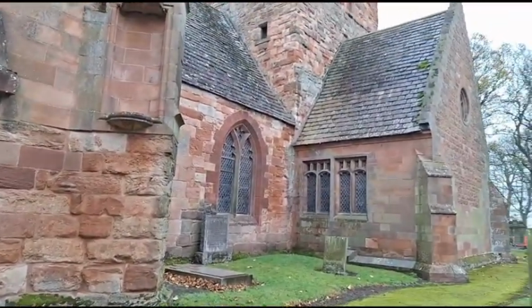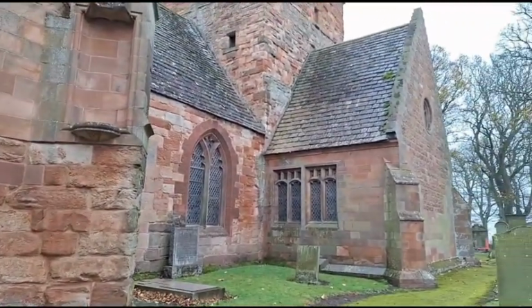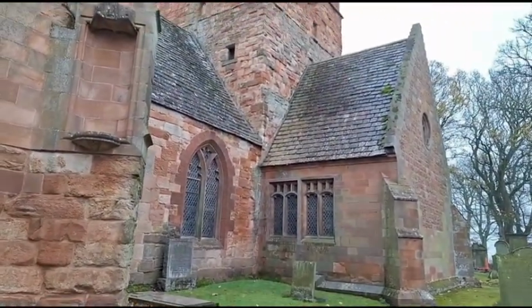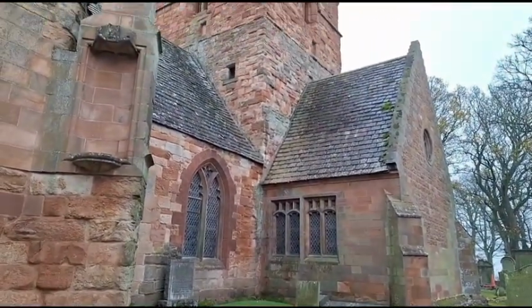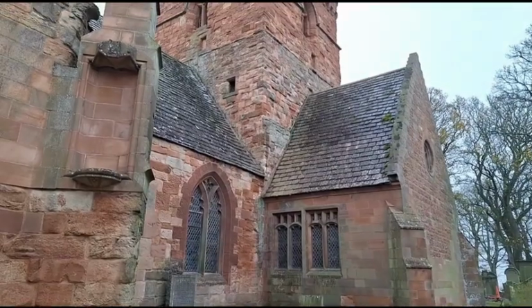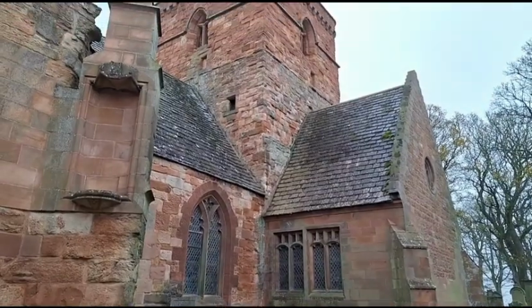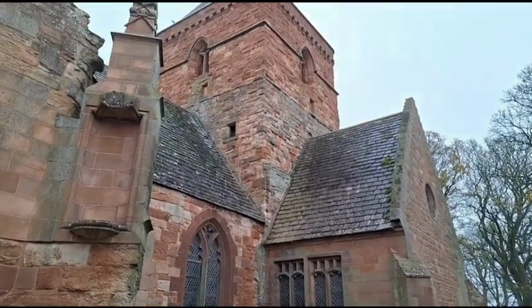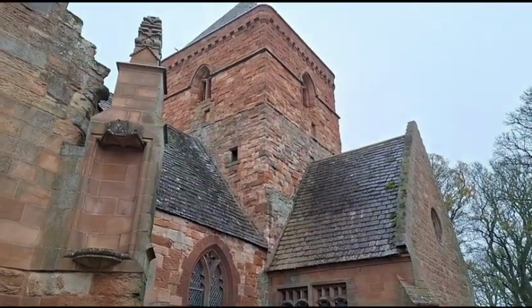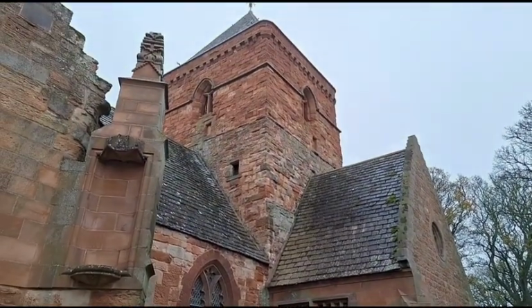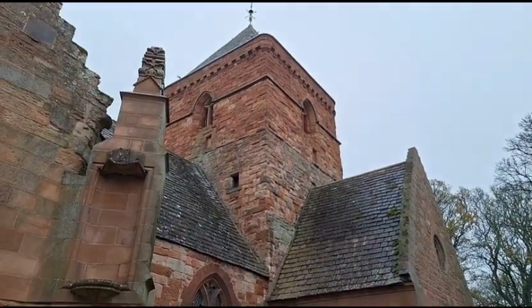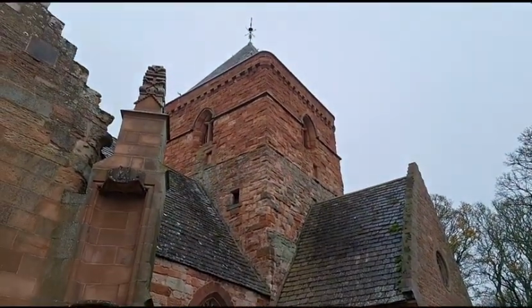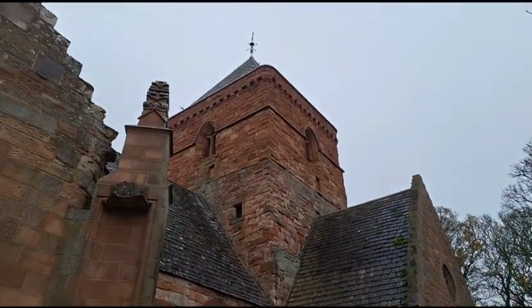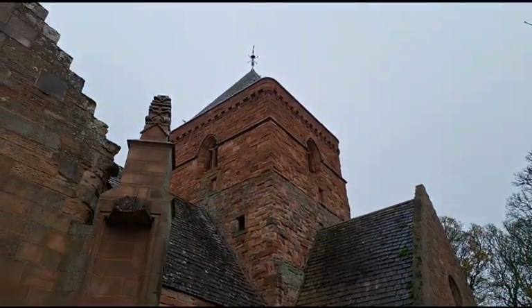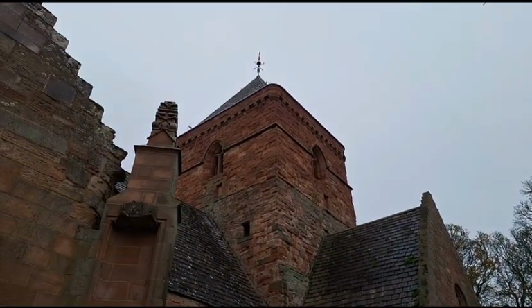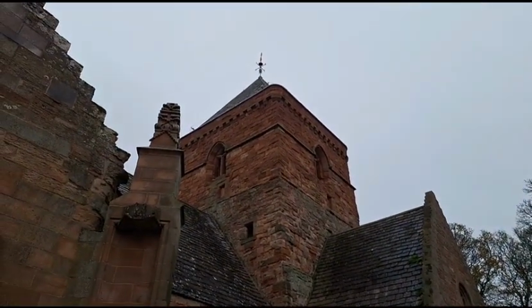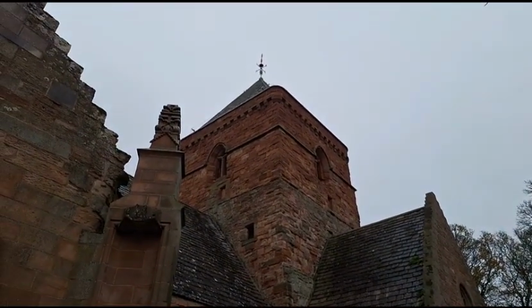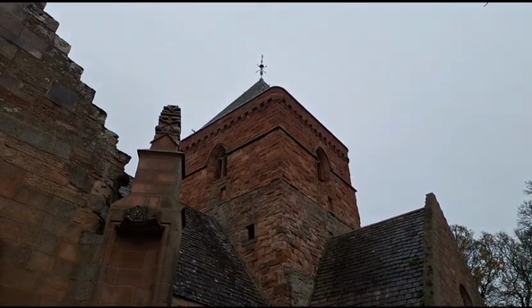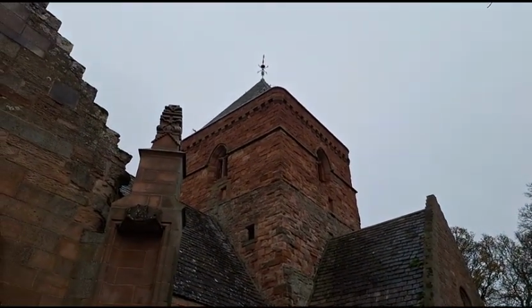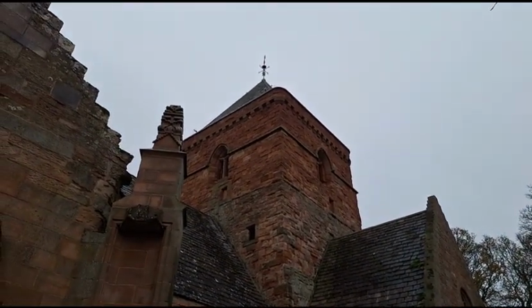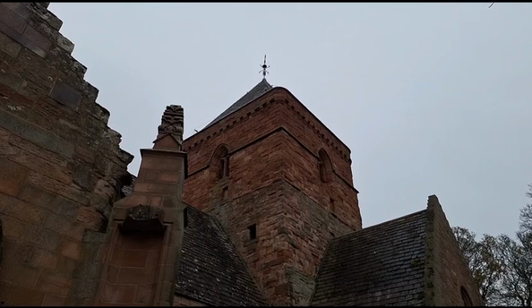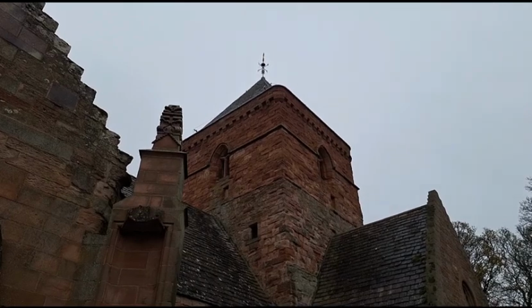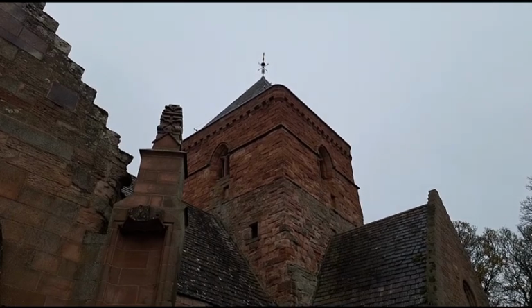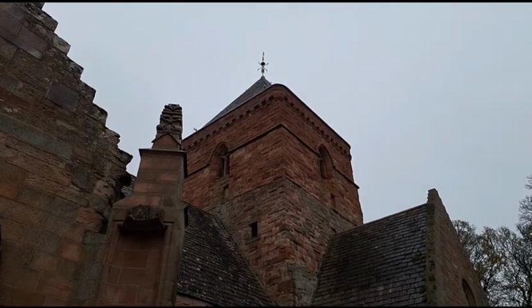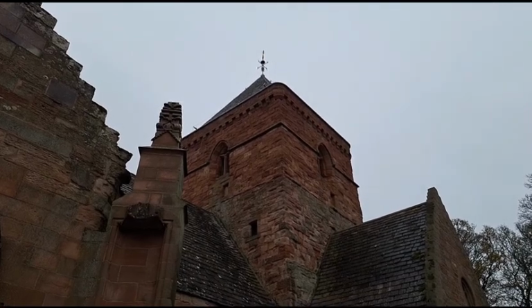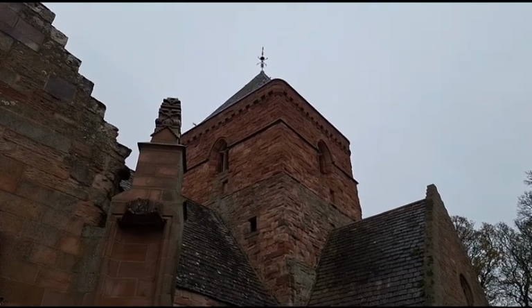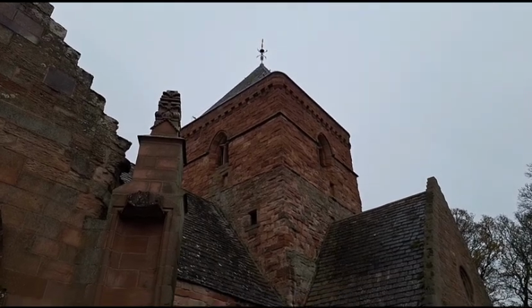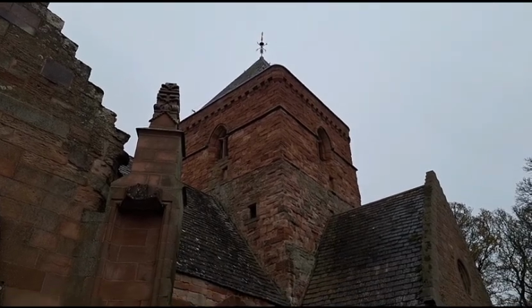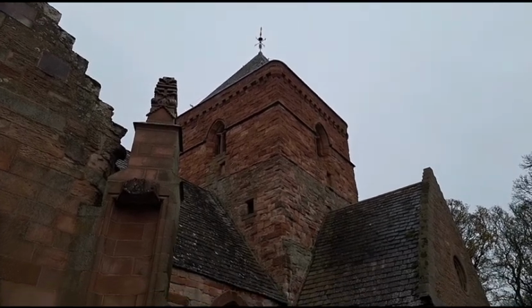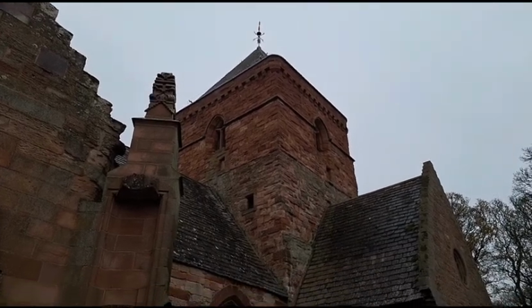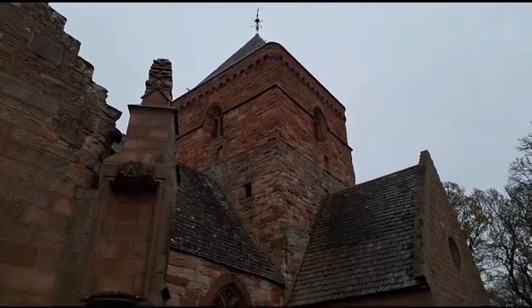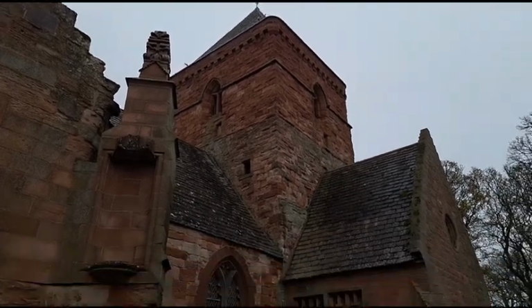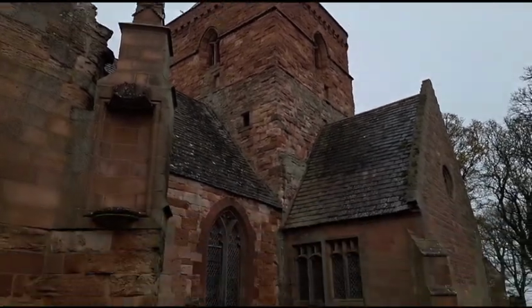Beautiful old red sandstone, absolutely gorgeous. And a nice weather vane at the top there, showing the compass points.